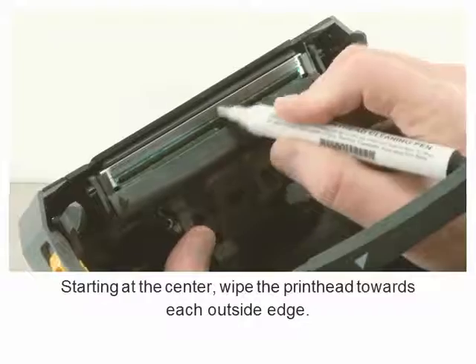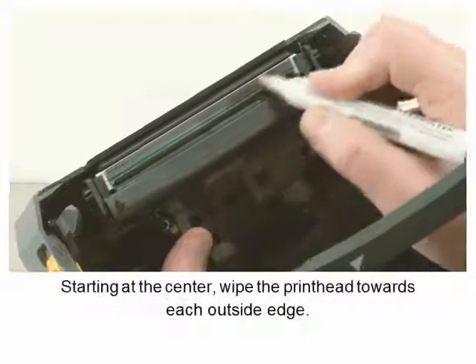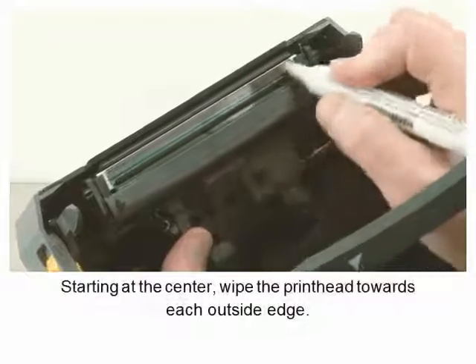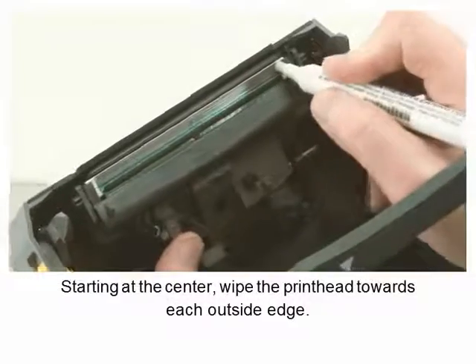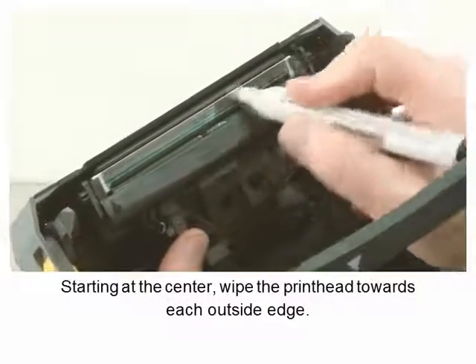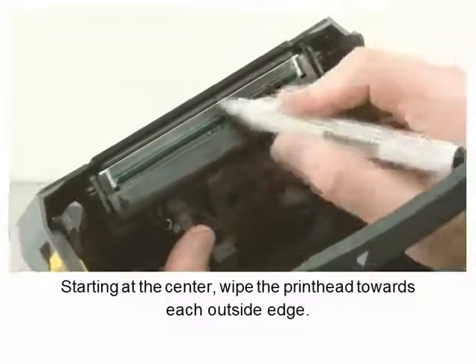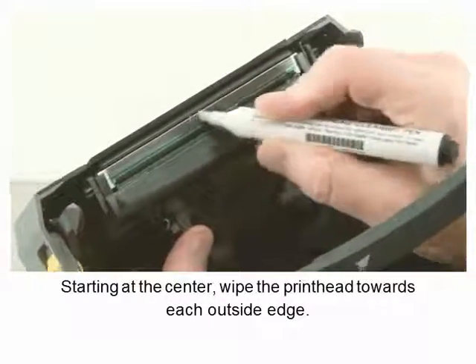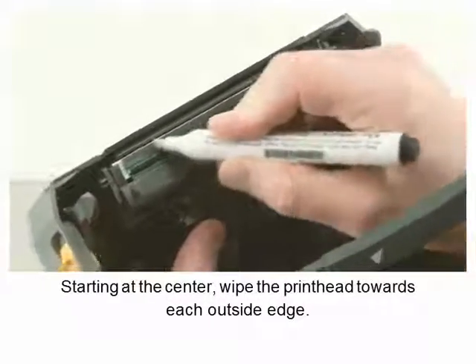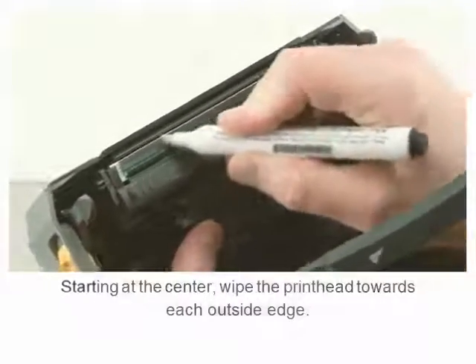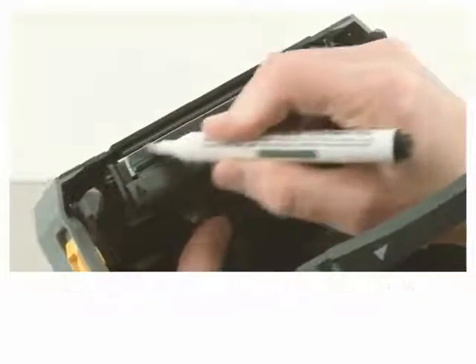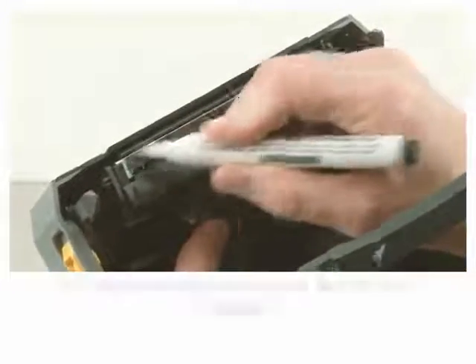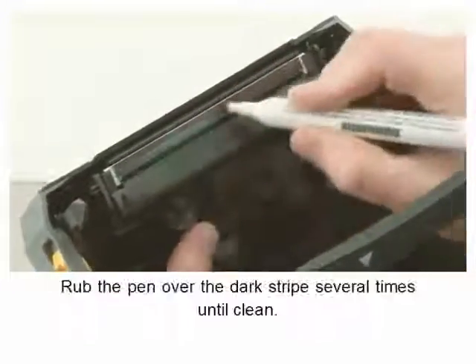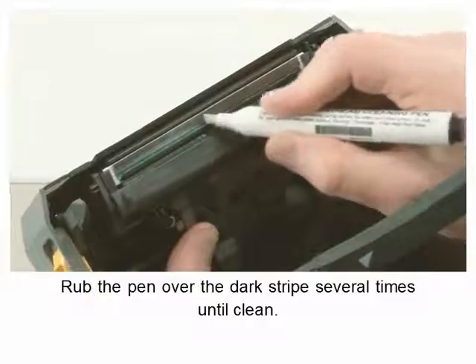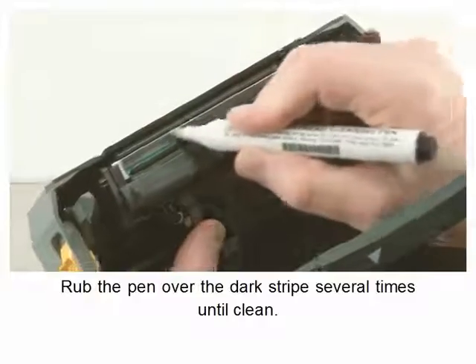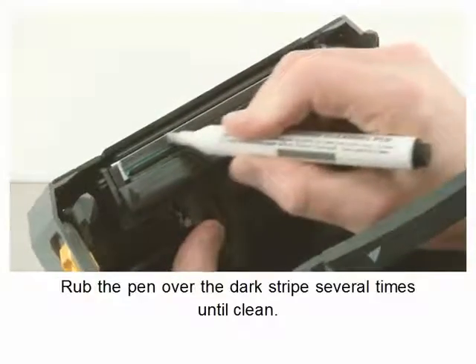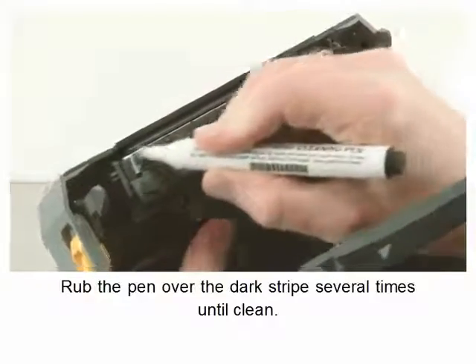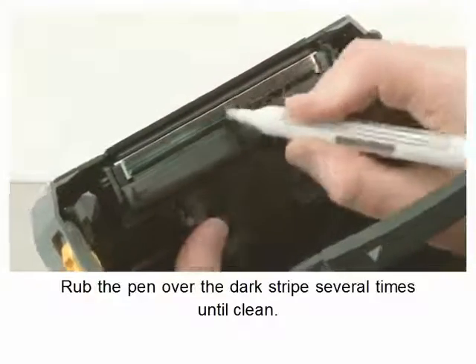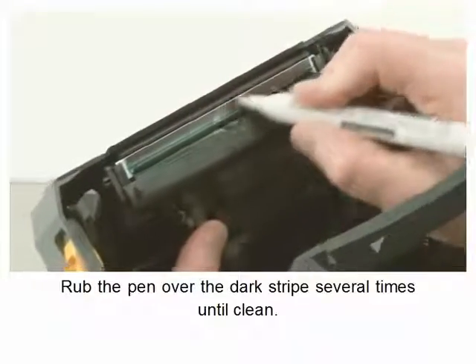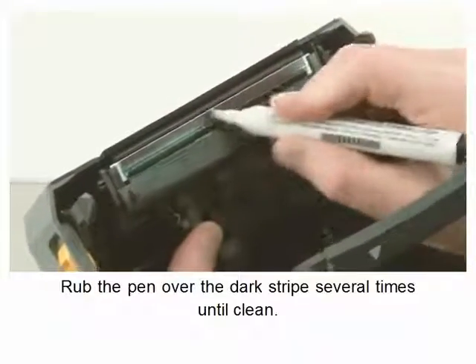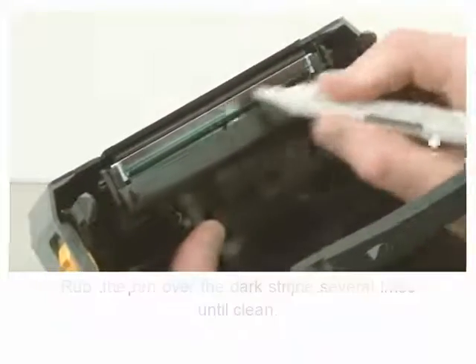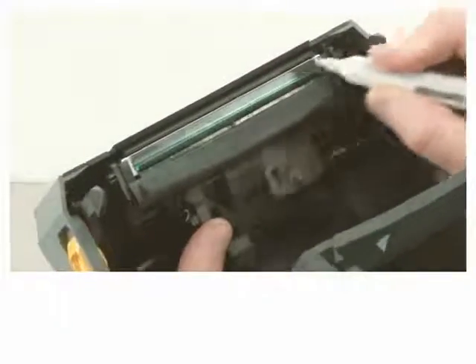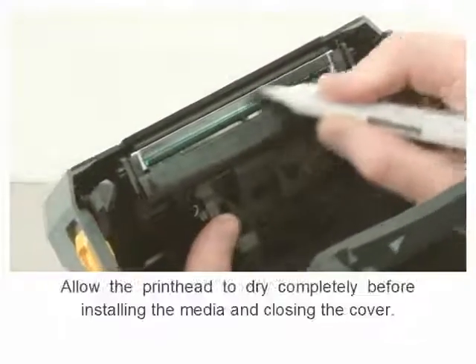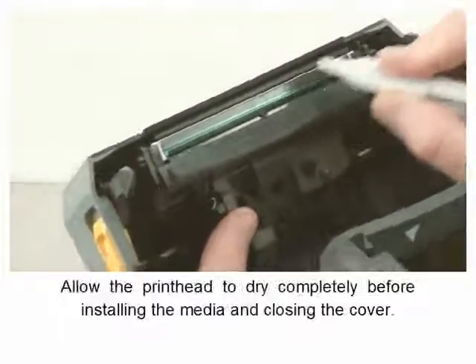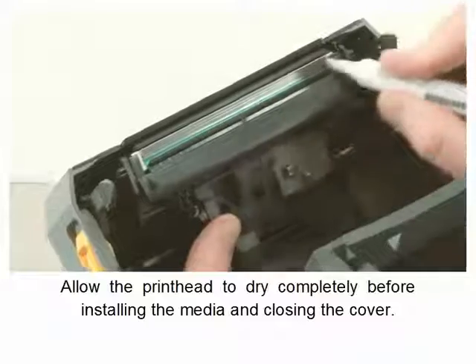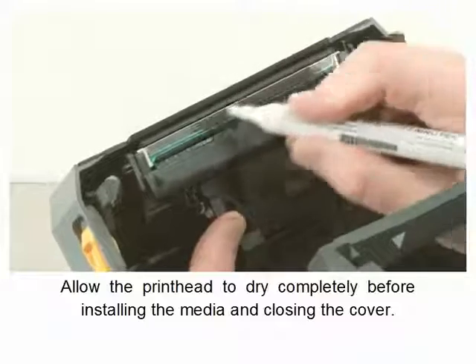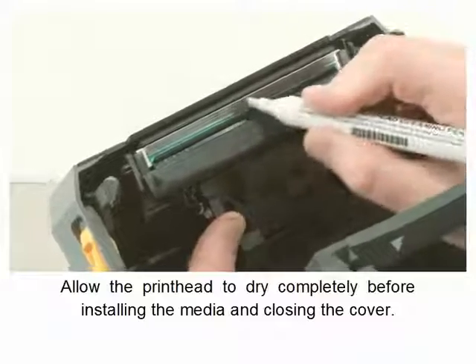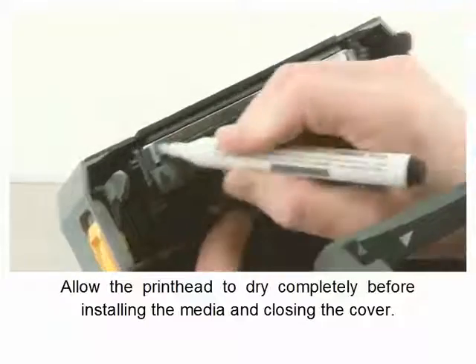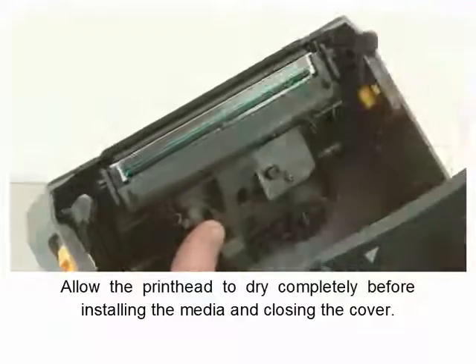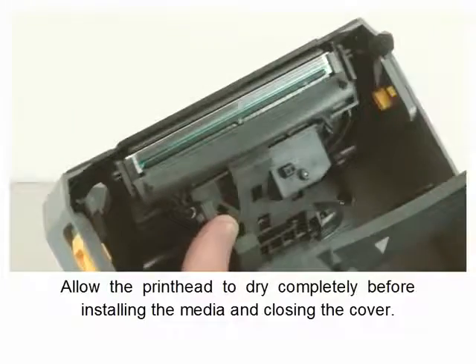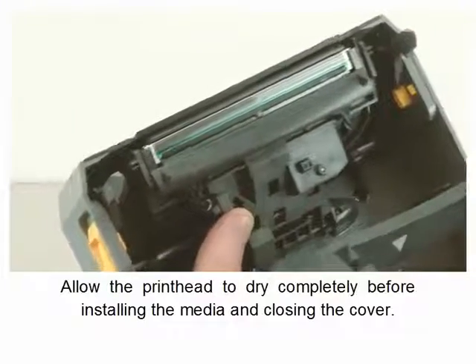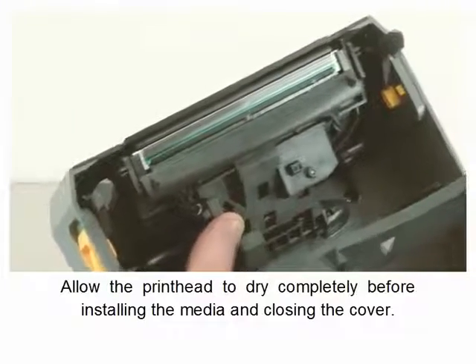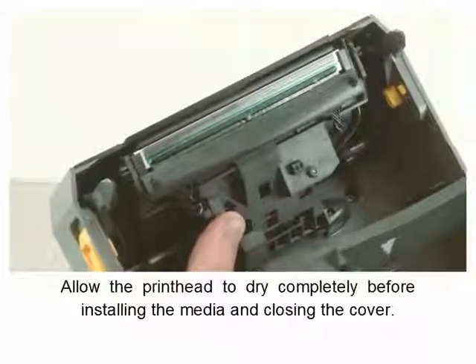Starting at the center, wipe the printhead towards each outside edge. Rub the pen over the dark stripe several times until clean. Allow the printhead to dry completely before installing media and closing the cover.